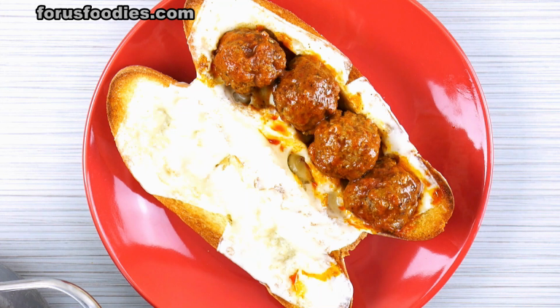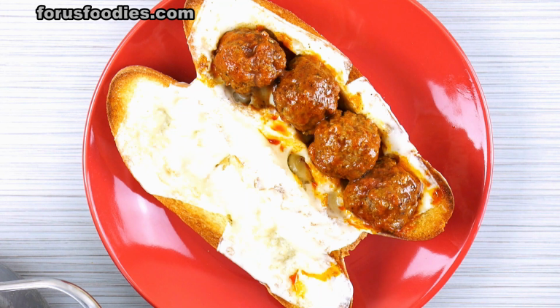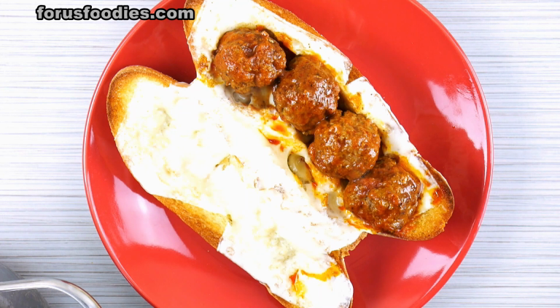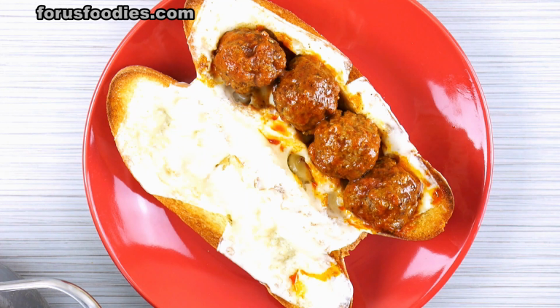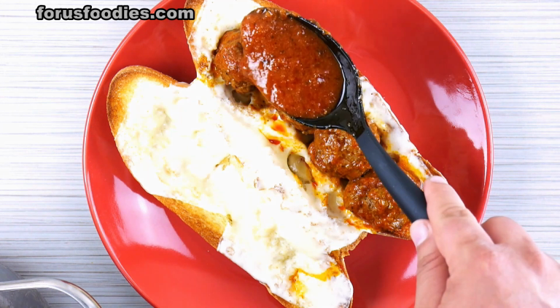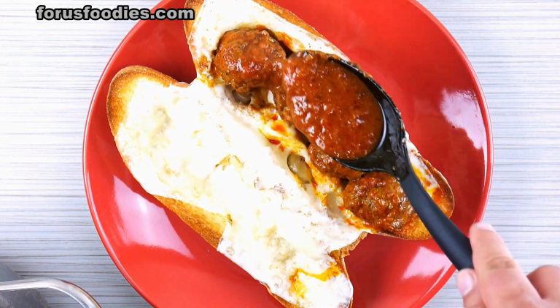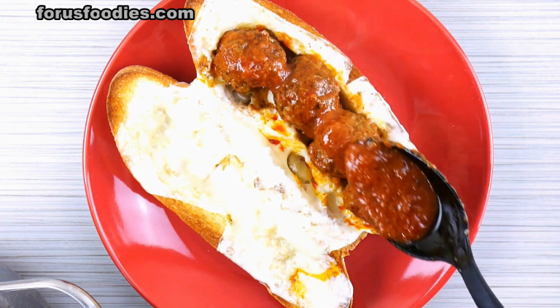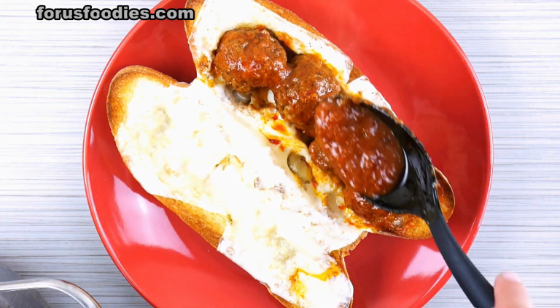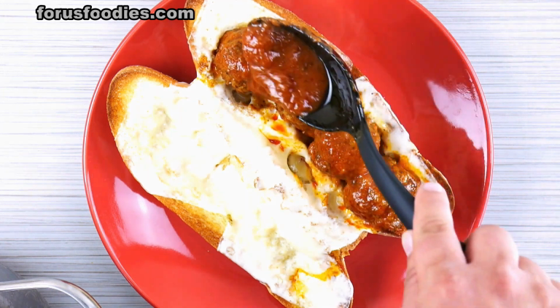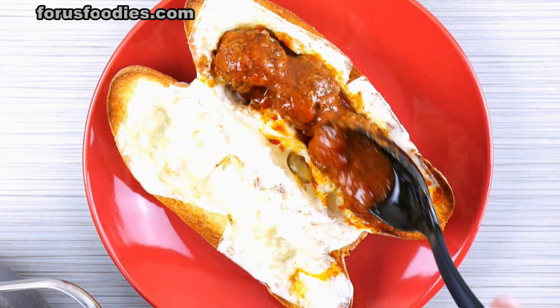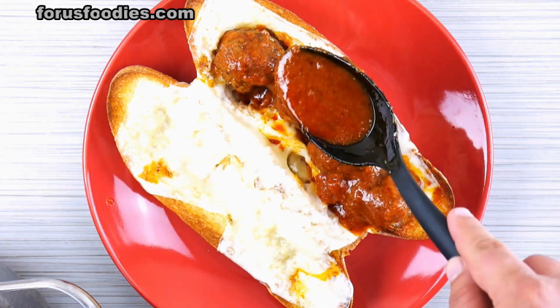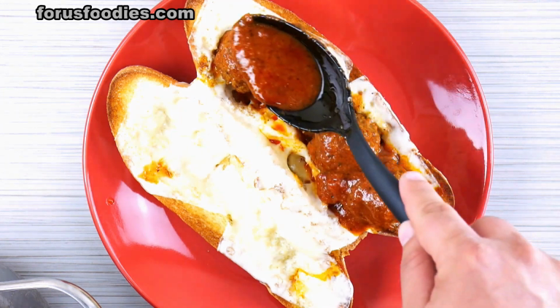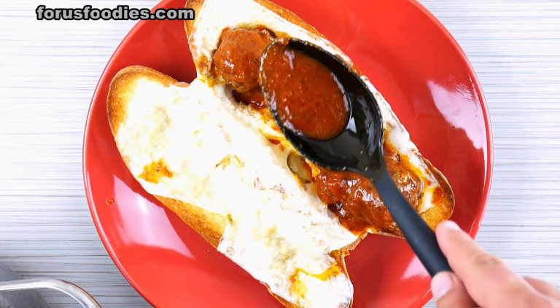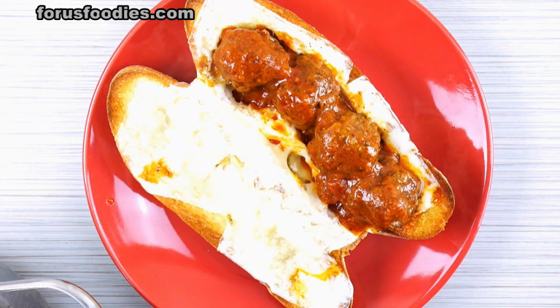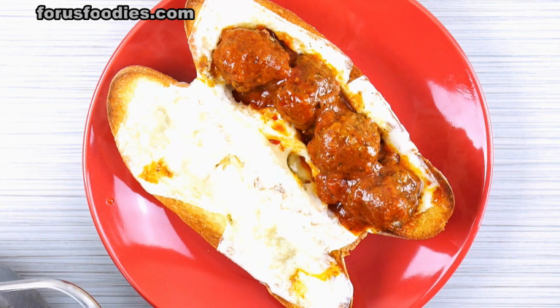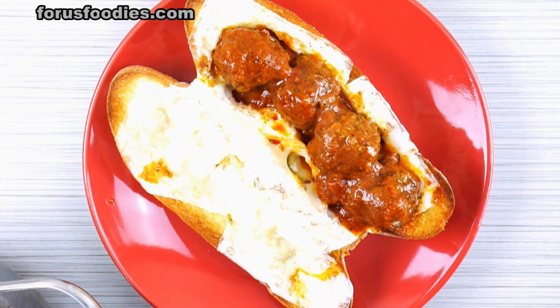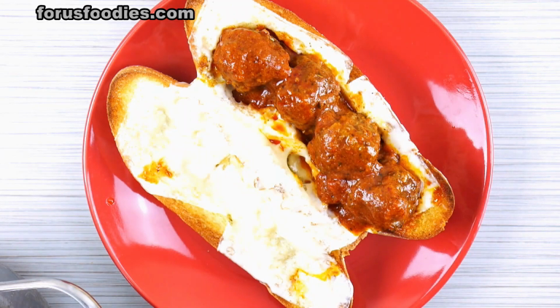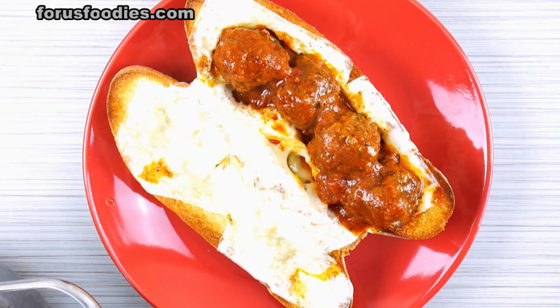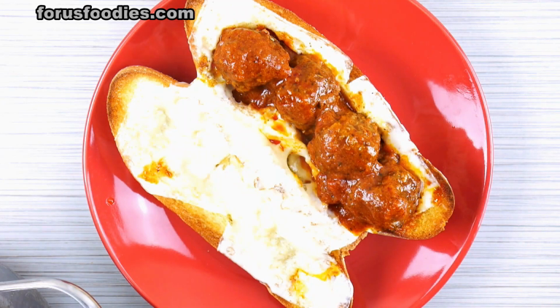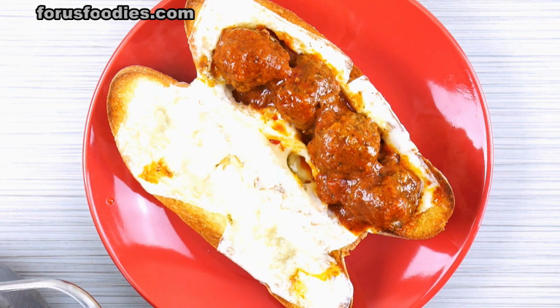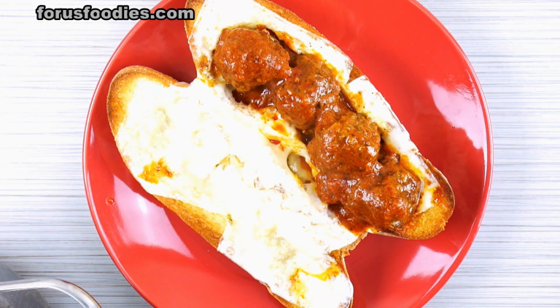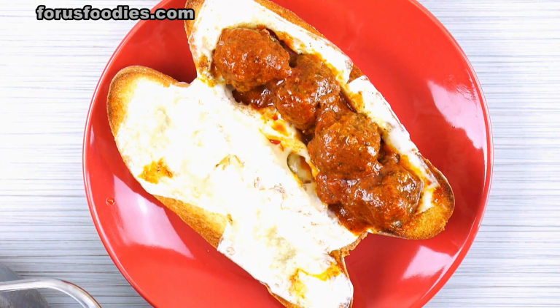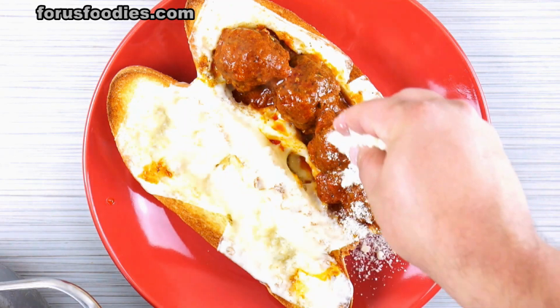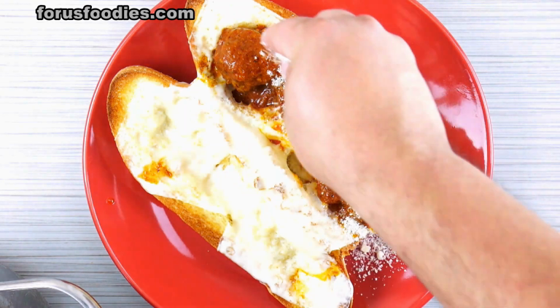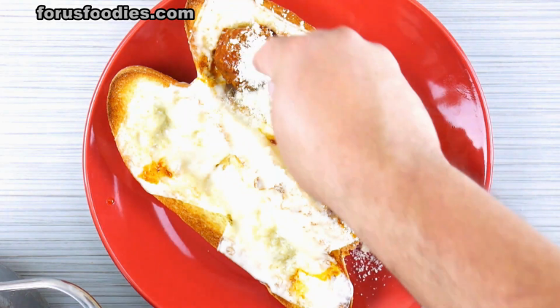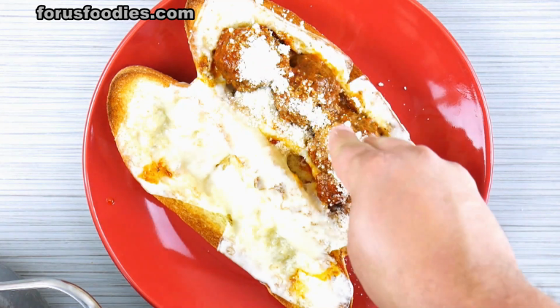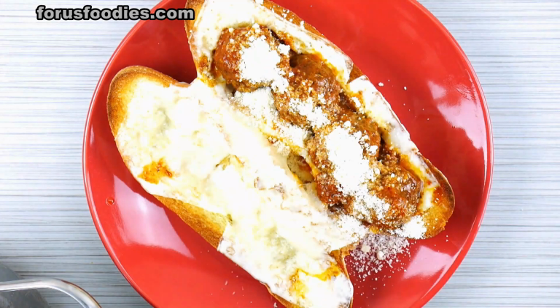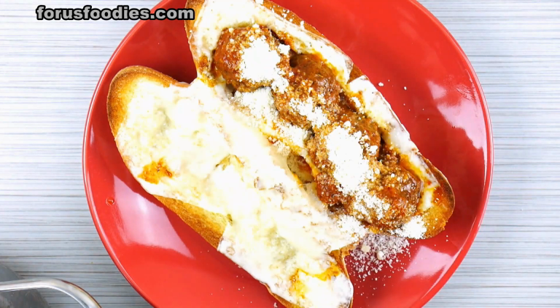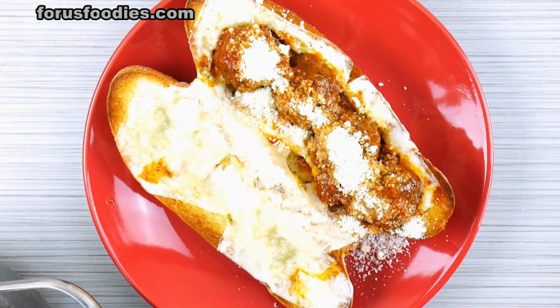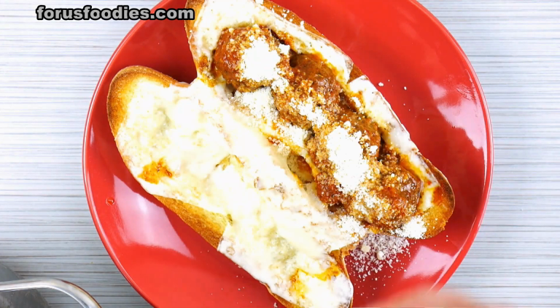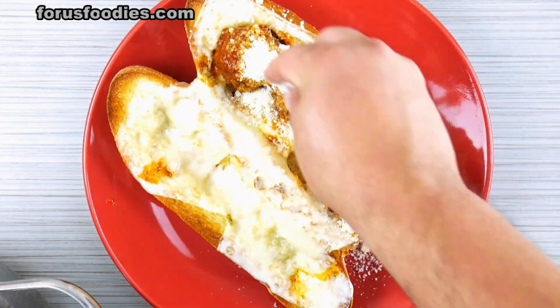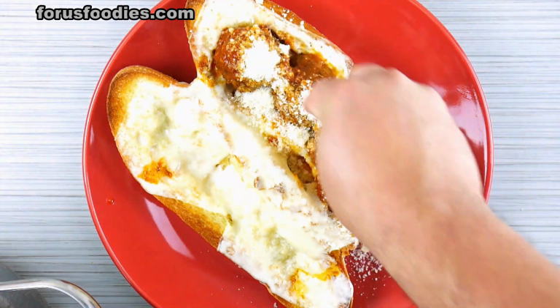Look how beautiful that is — but we're not done. You want to go ahead and put some more sauce on it. Once you've added some more of that sauce, go ahead and add a little bit more of your Parmigiano-Reggiano. And there you go — a beautiful meatball sandwich.